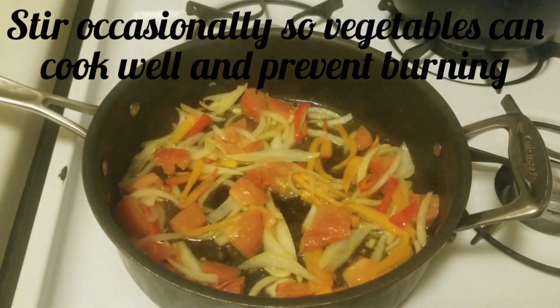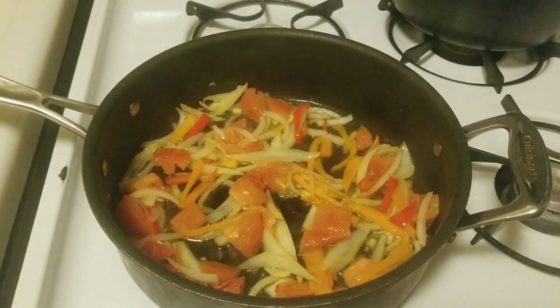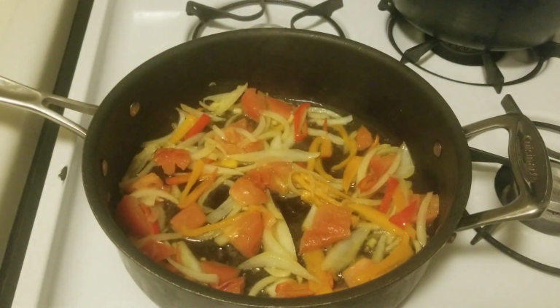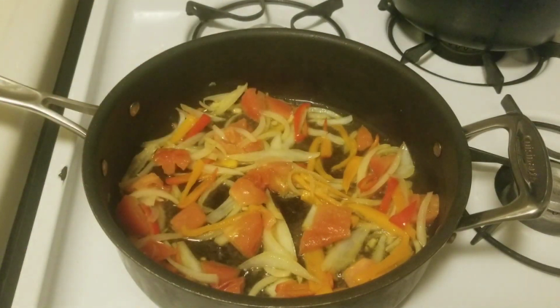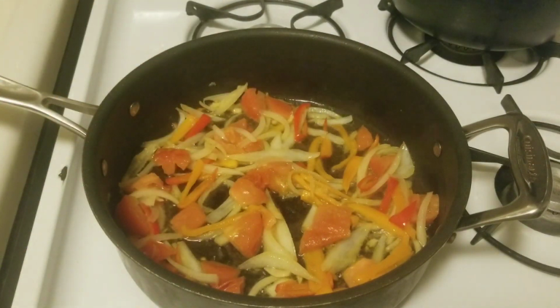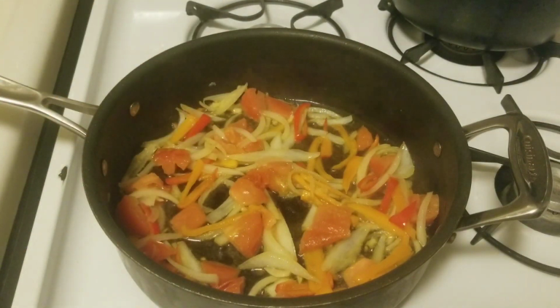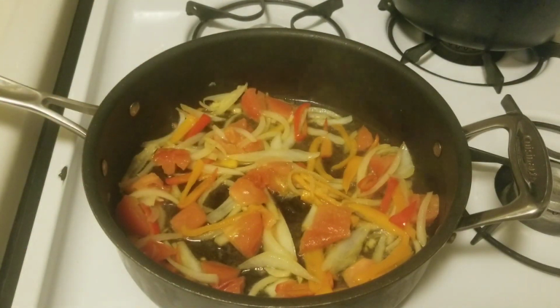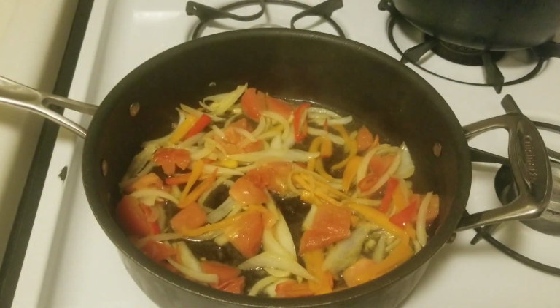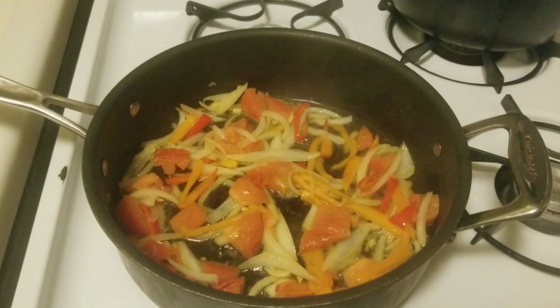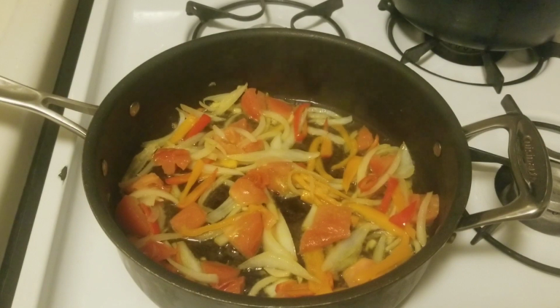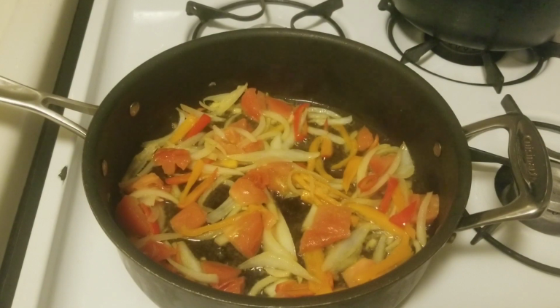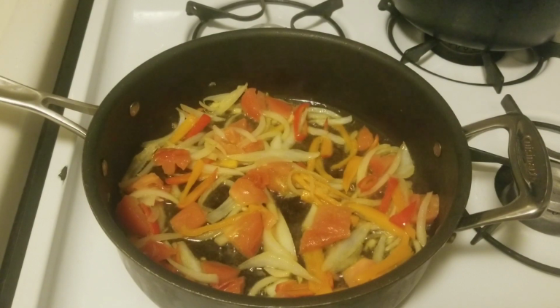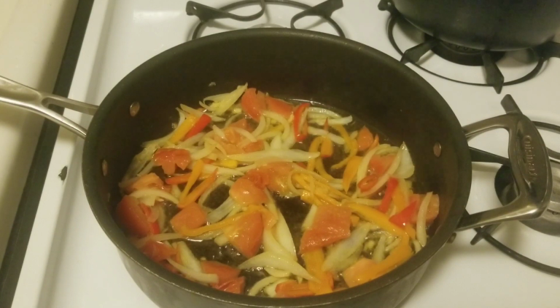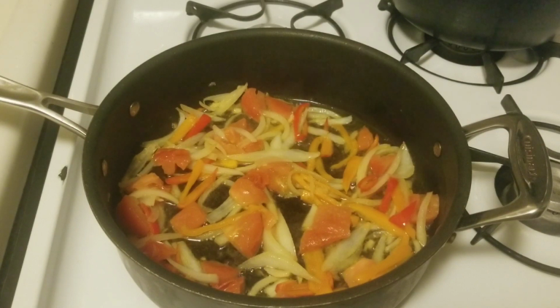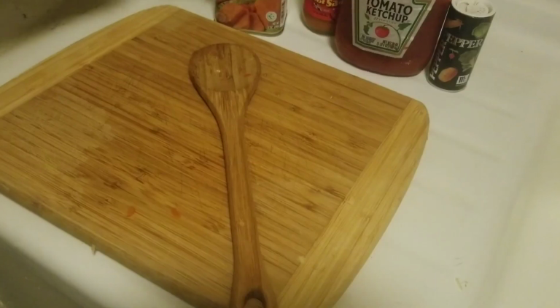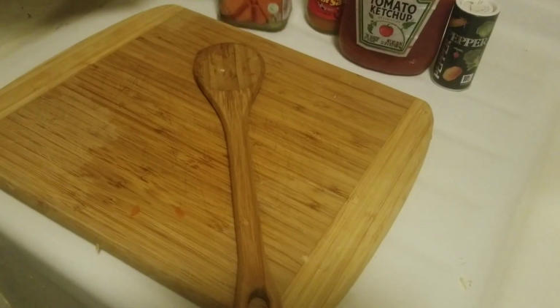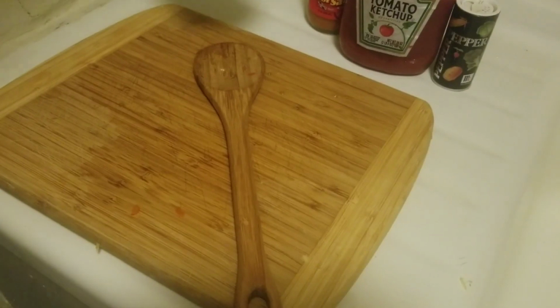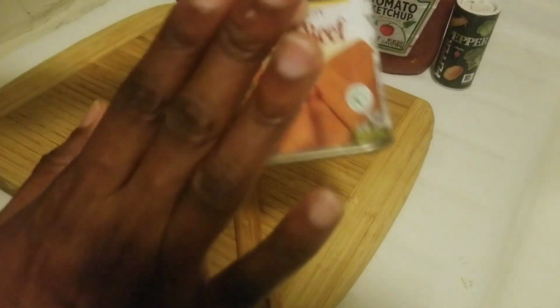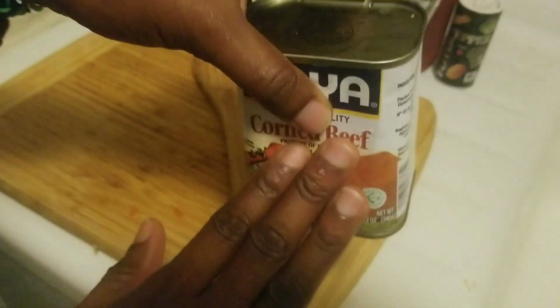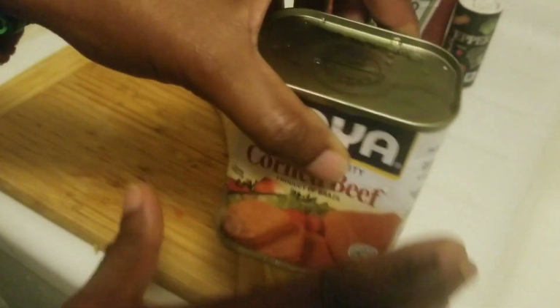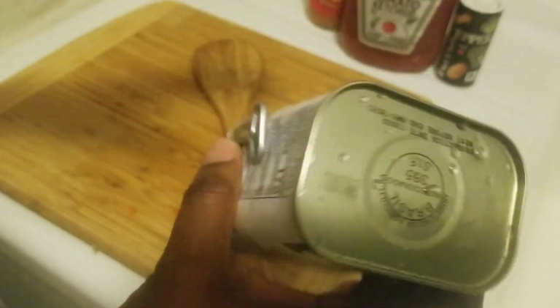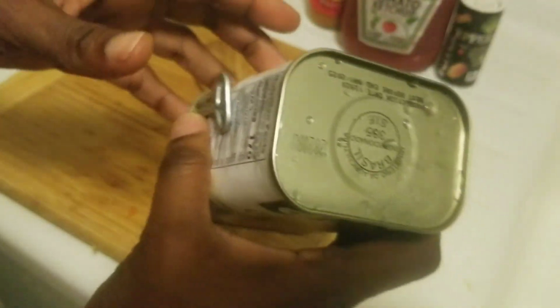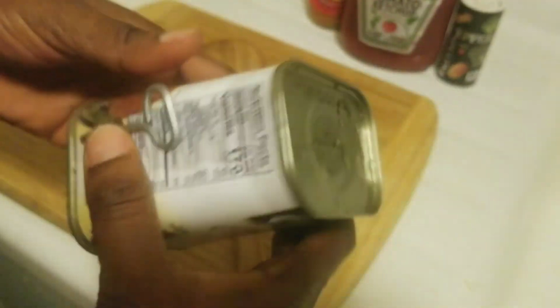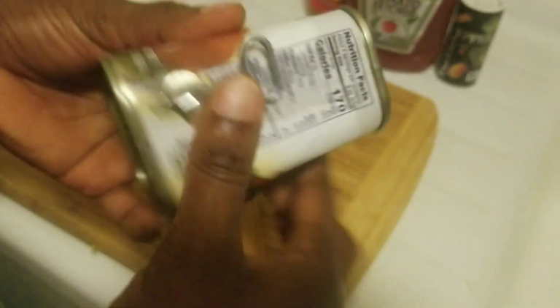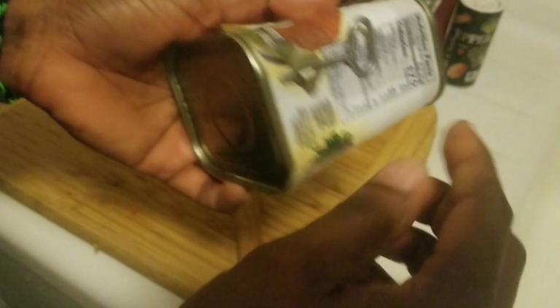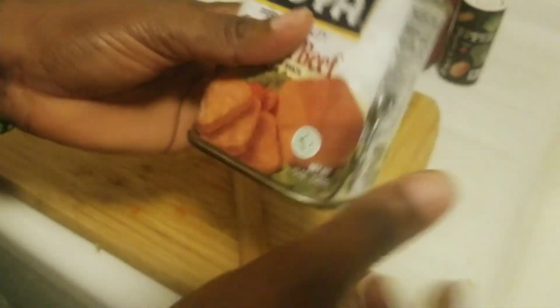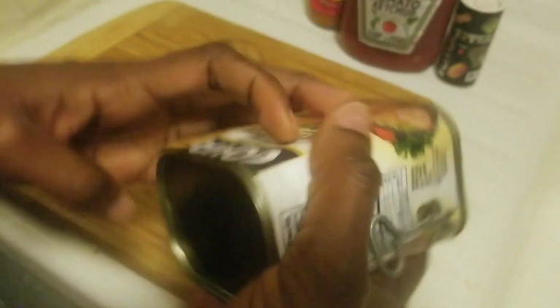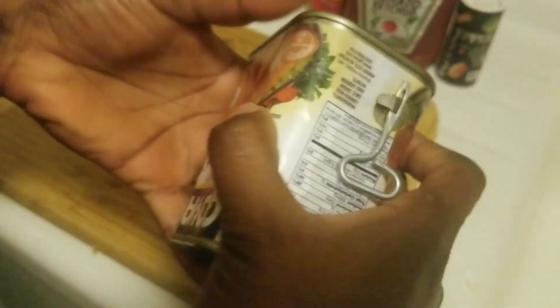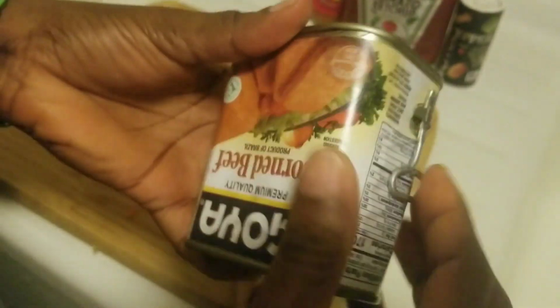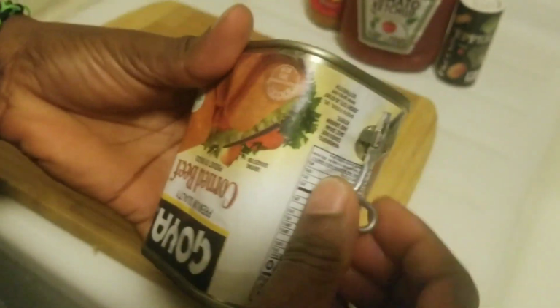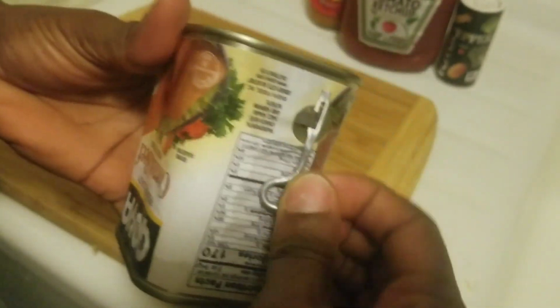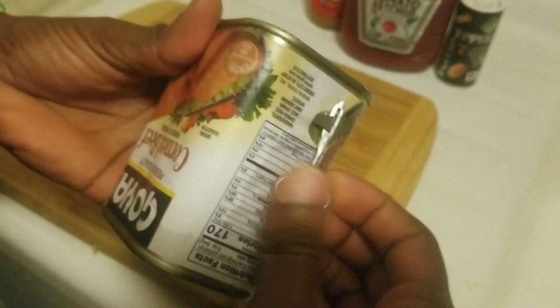In the meantime, let me show you how we open the corned beef. I already washed my corned beef and this is the key to open the corned beef.